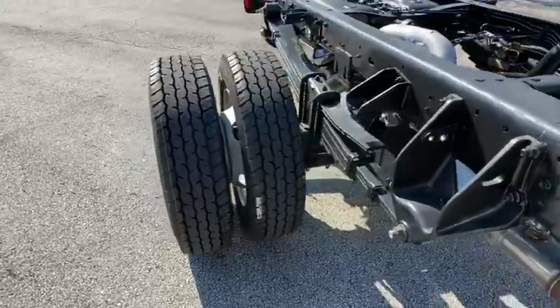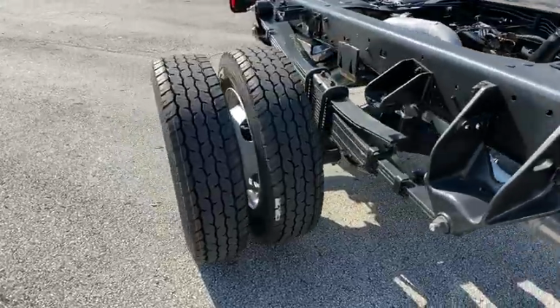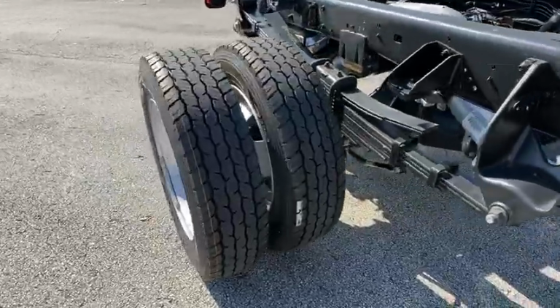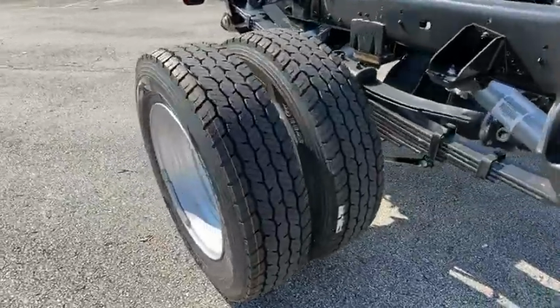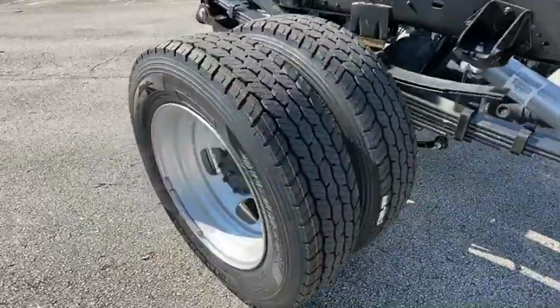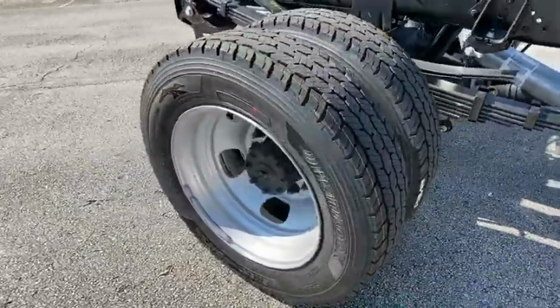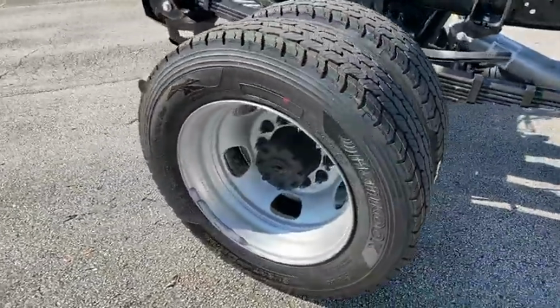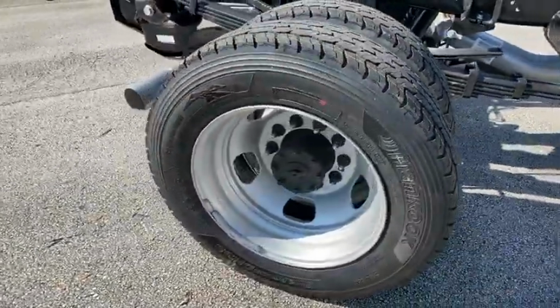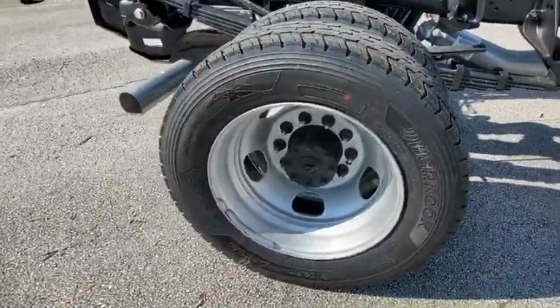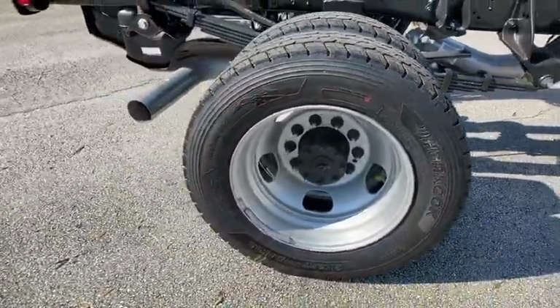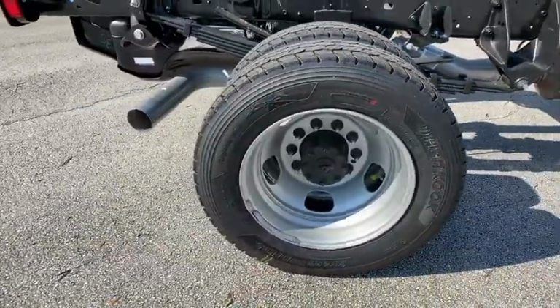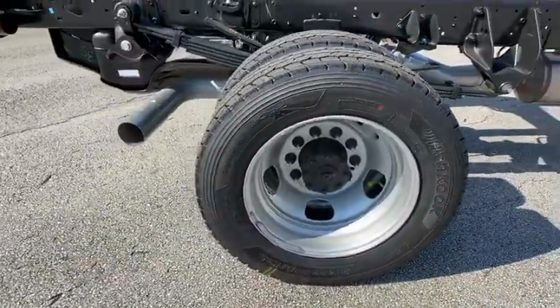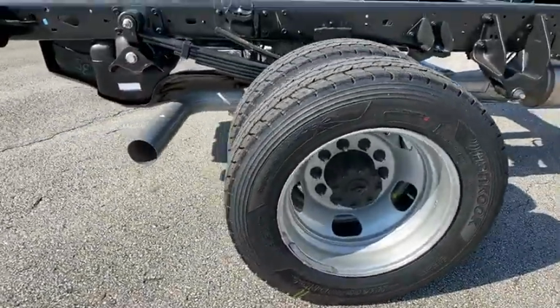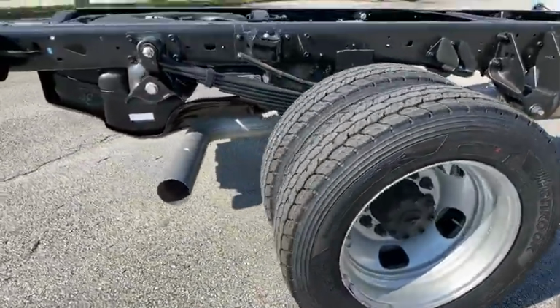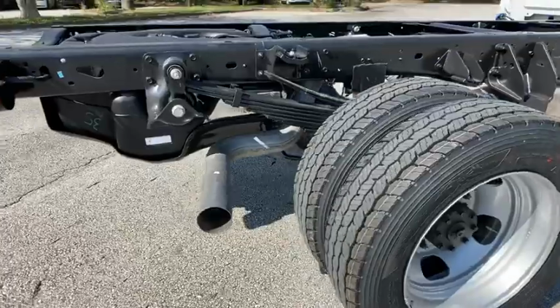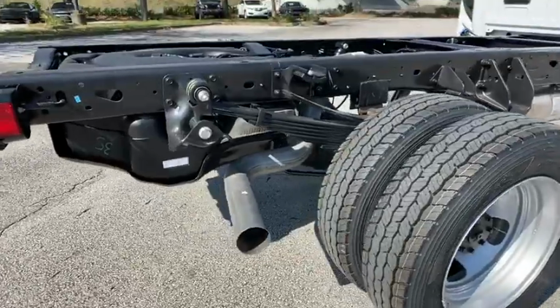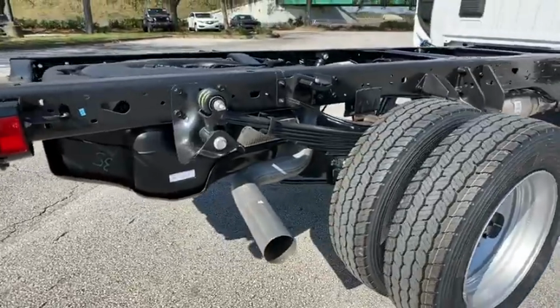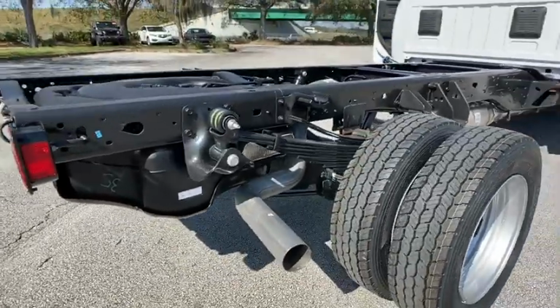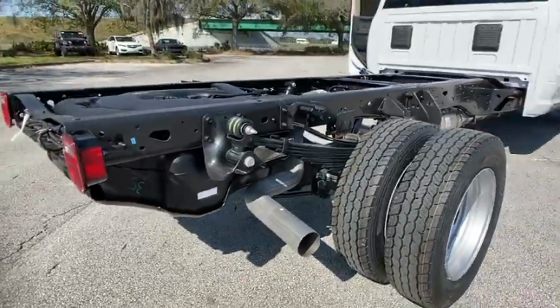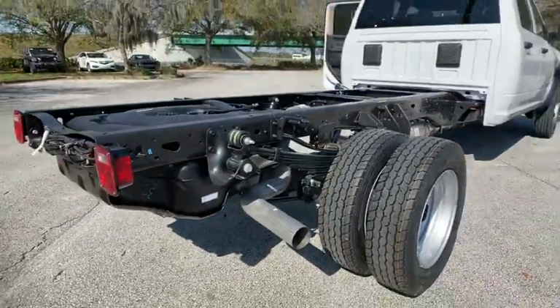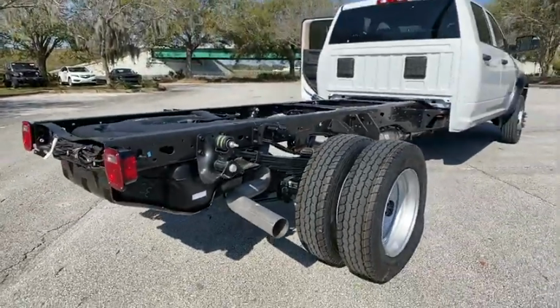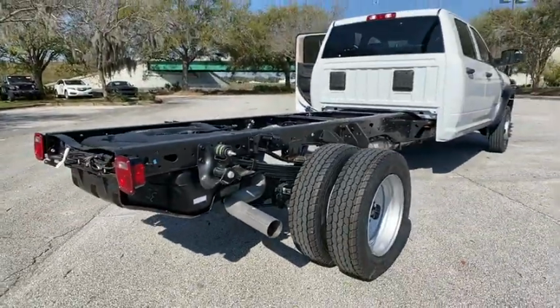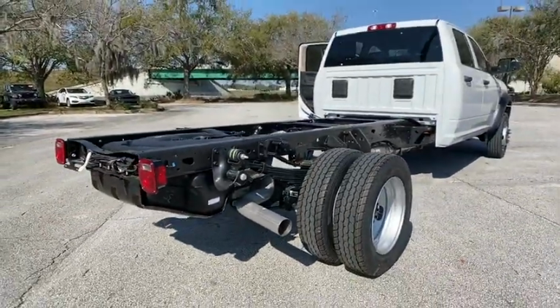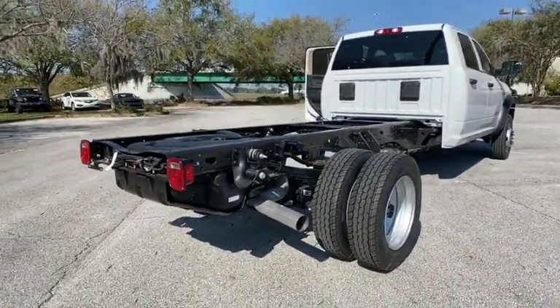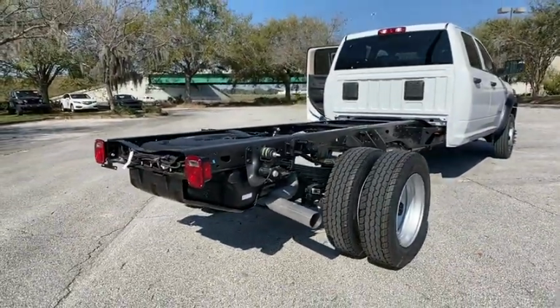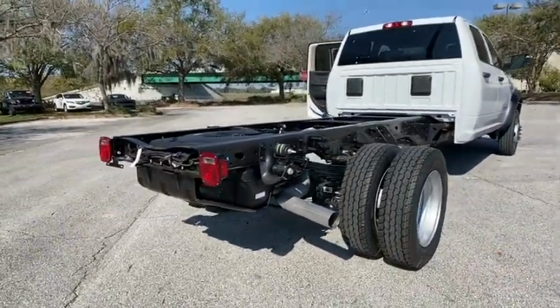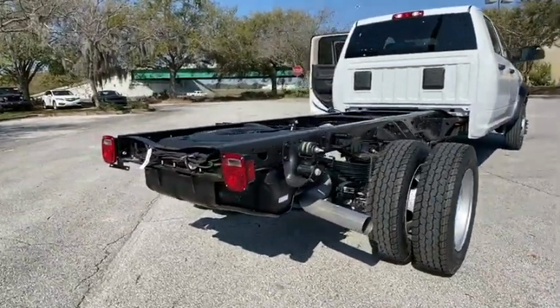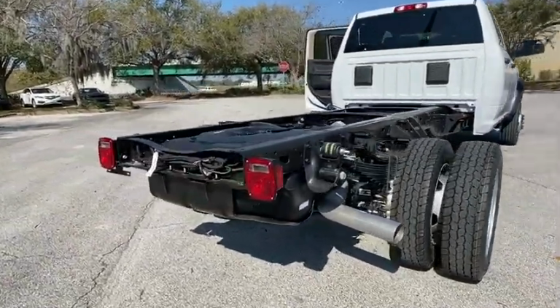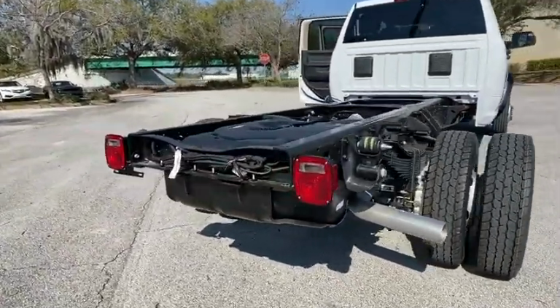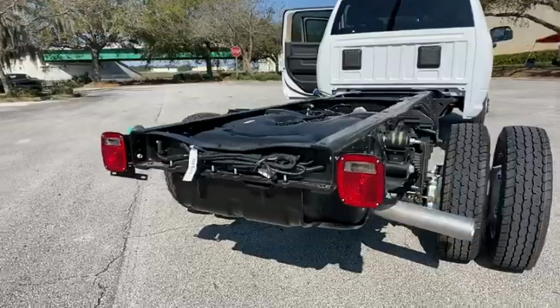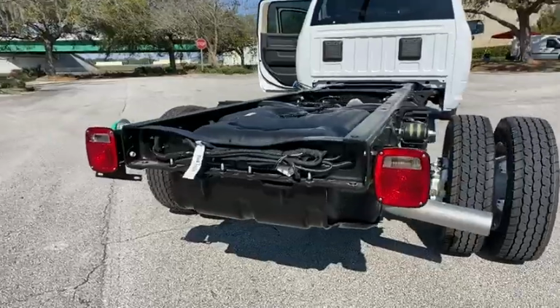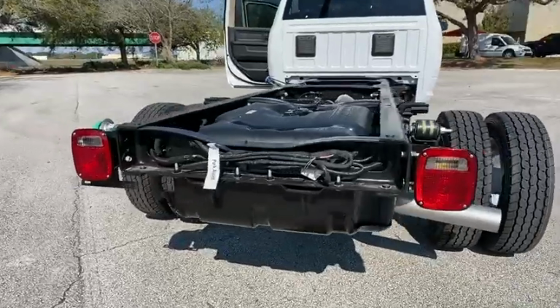Traction control, stability control, anti-lock braking system, Bluetooth, power steering, adjustable steering wheel, four-wheel drive, four-wheel disc brakes, keyless start, cruise control.